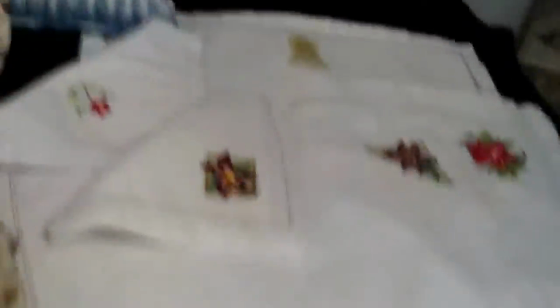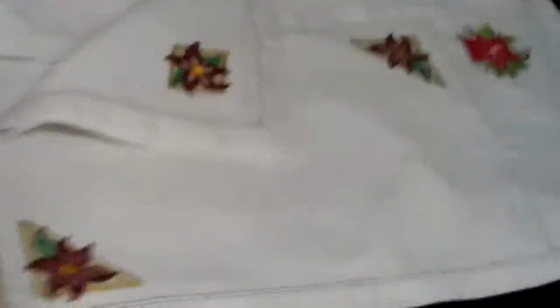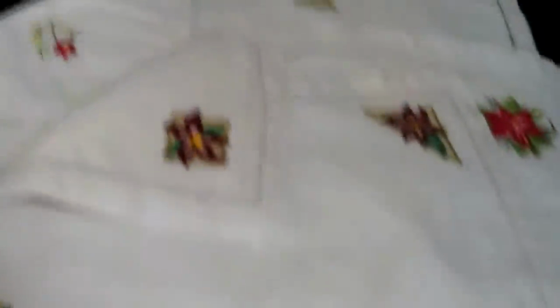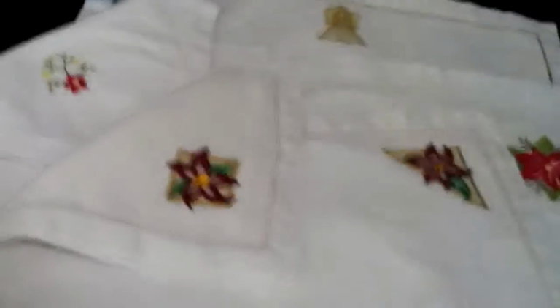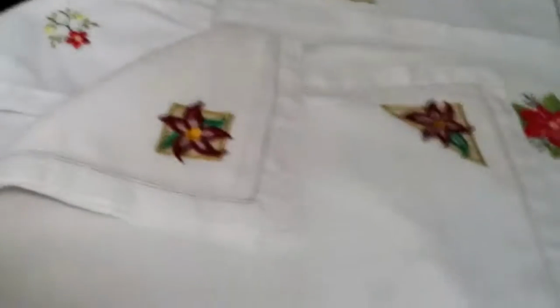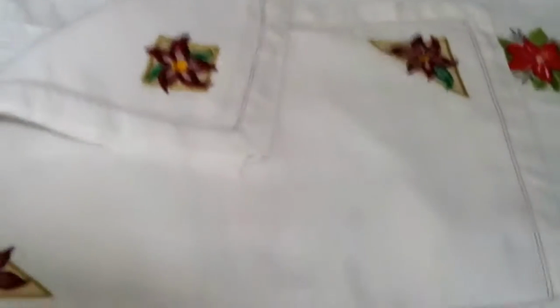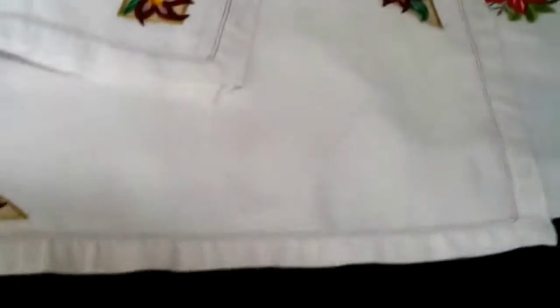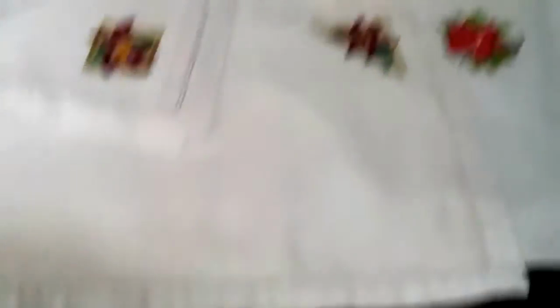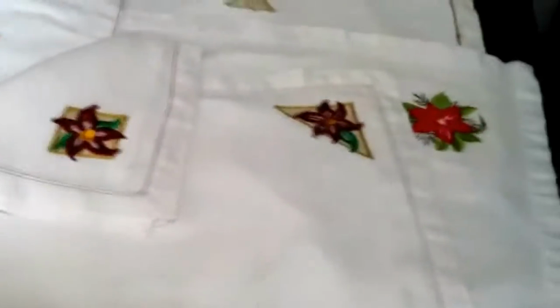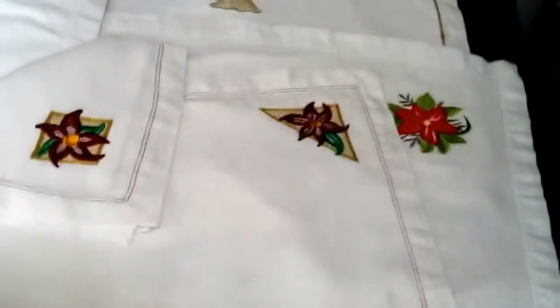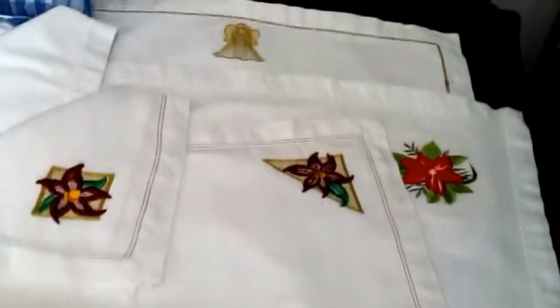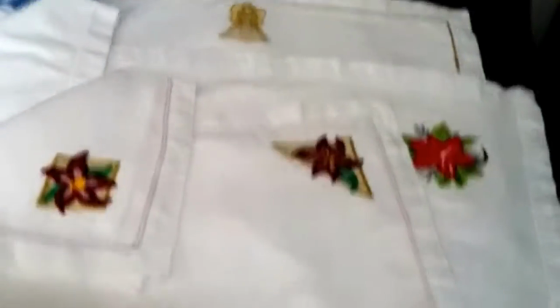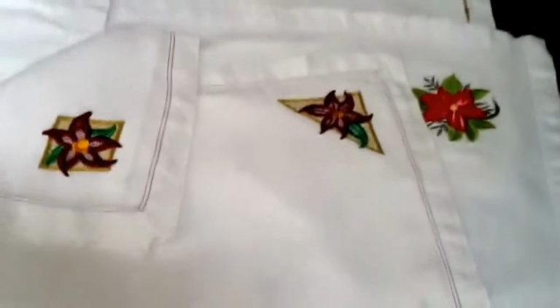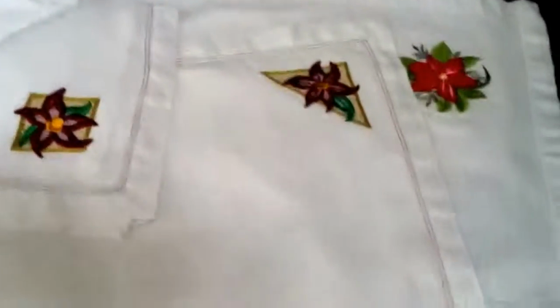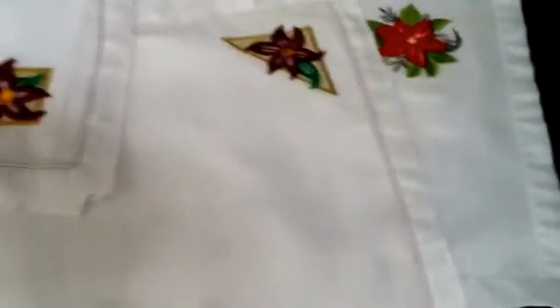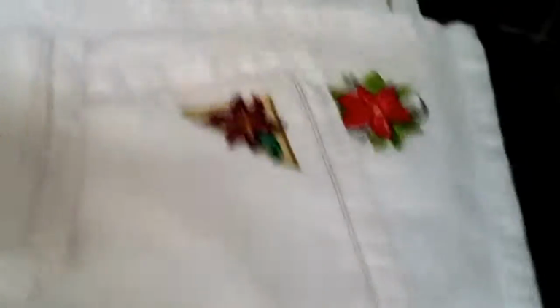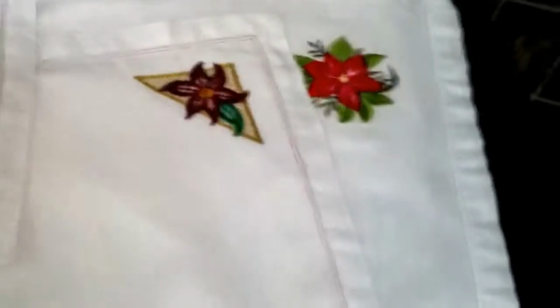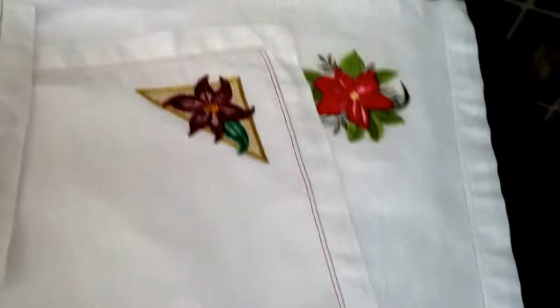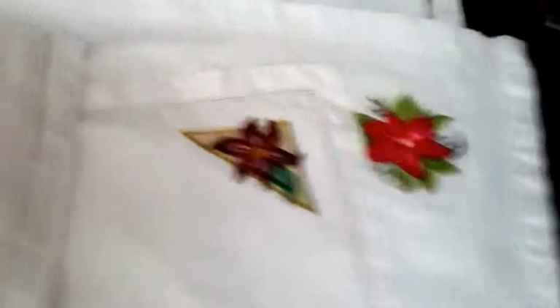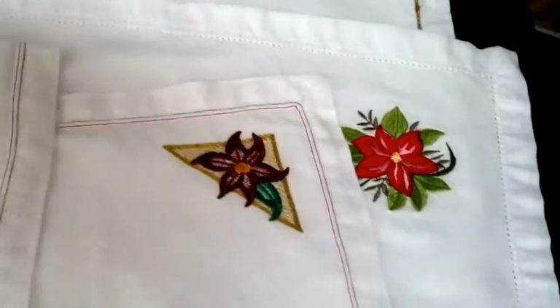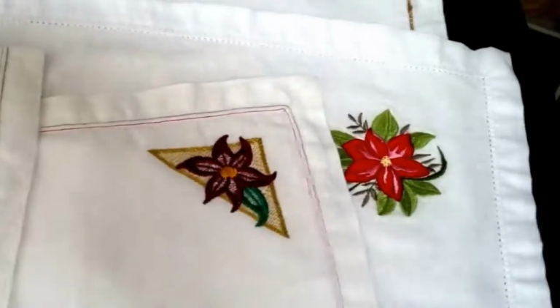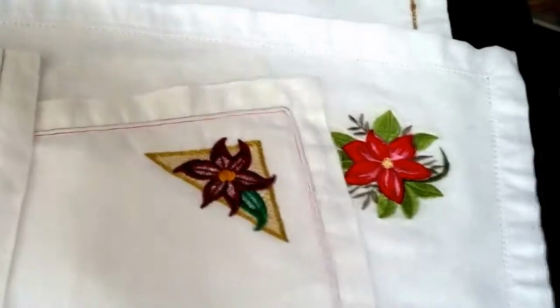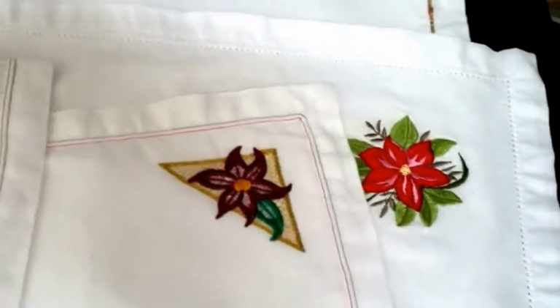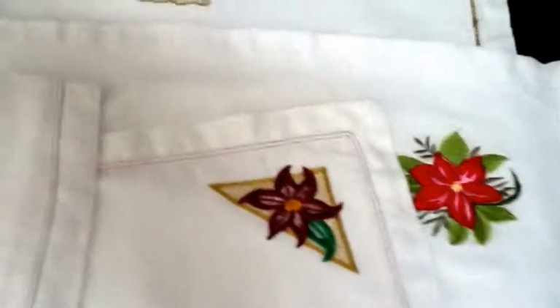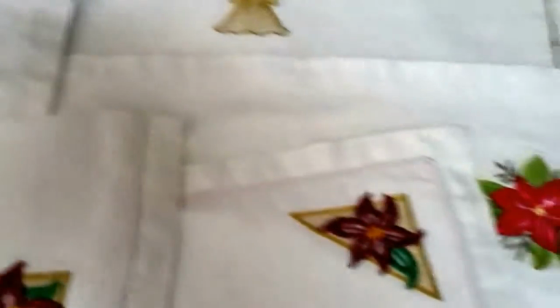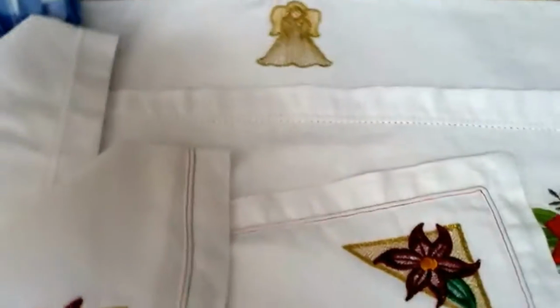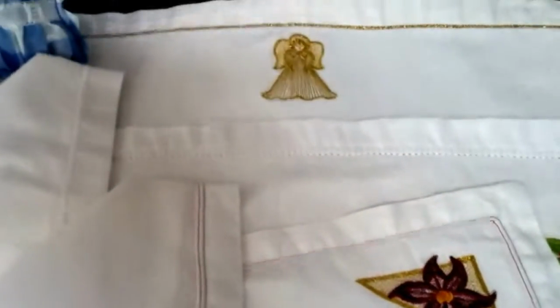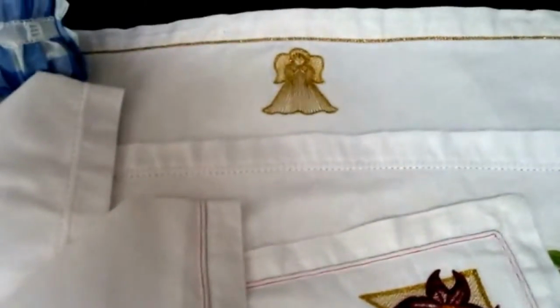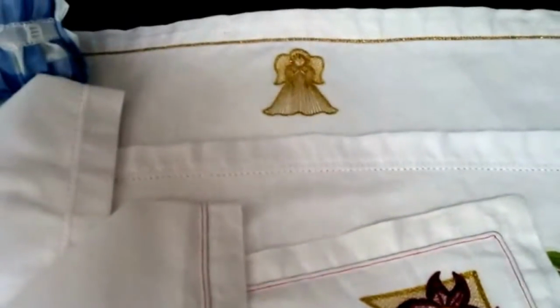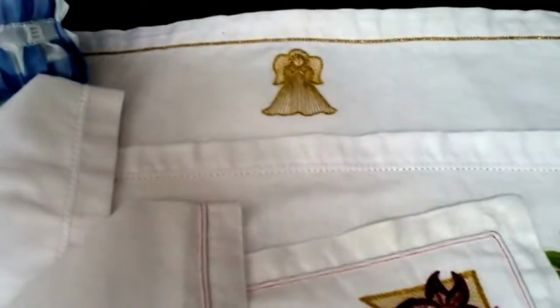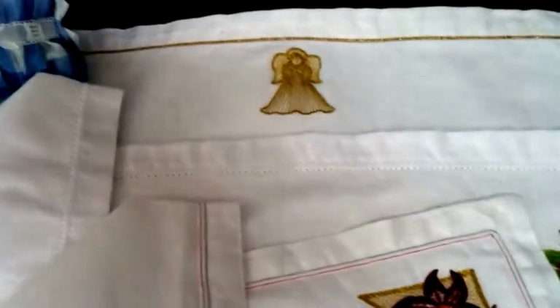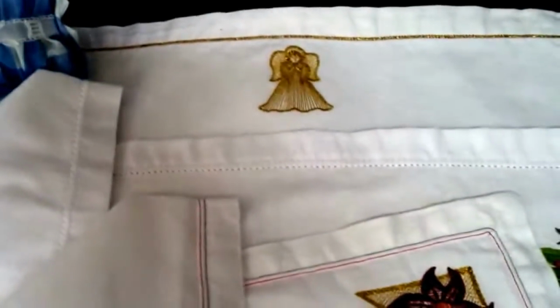Also in accessories, there will probably be placemats and napkins — some for special occasions and others for every day.